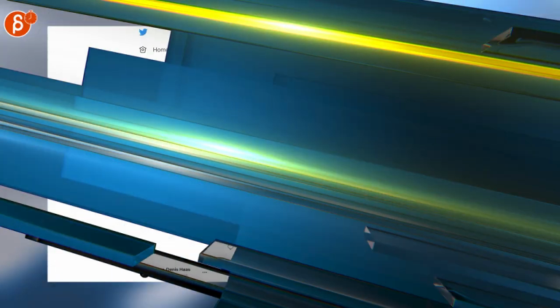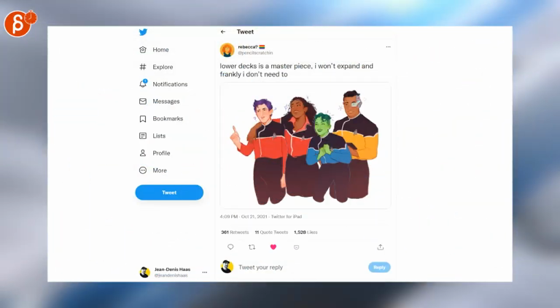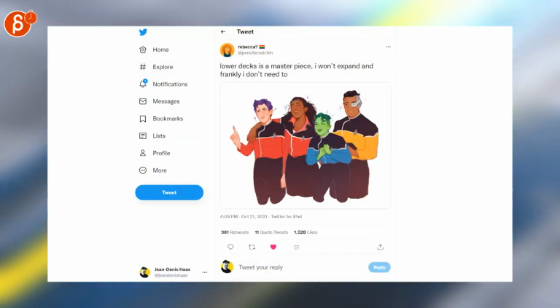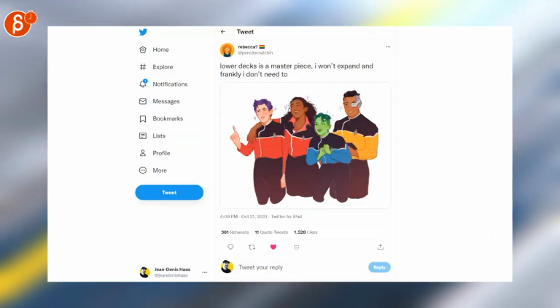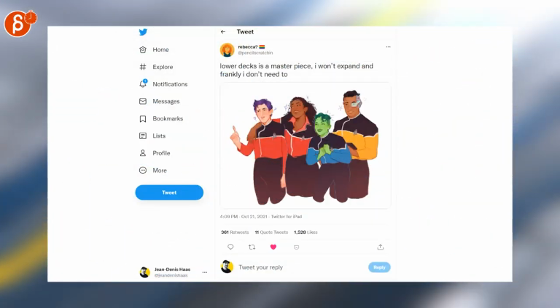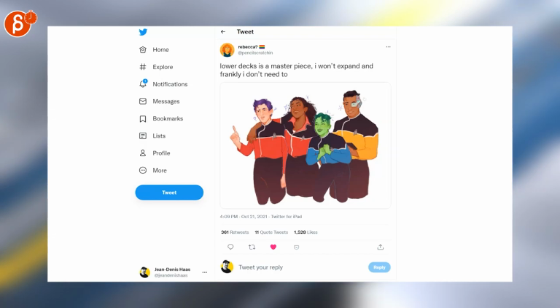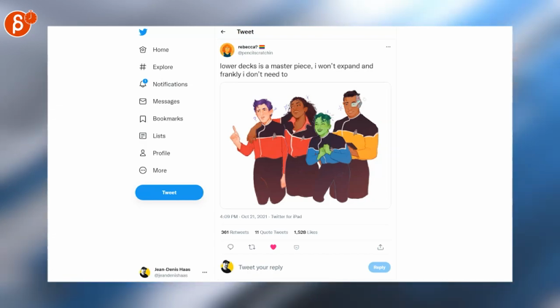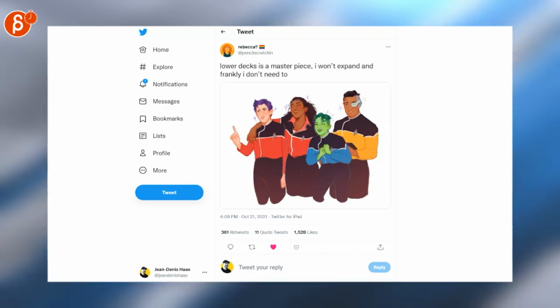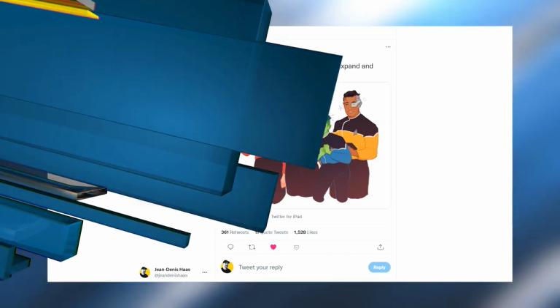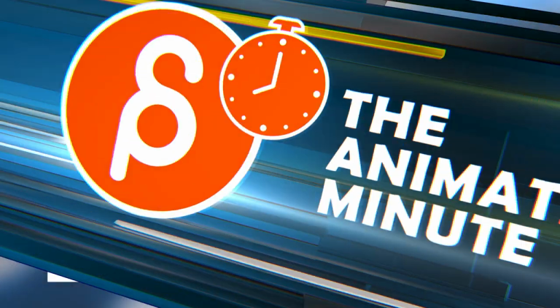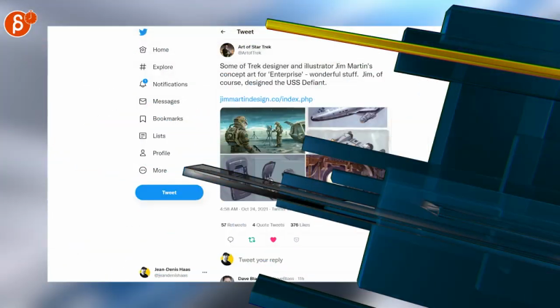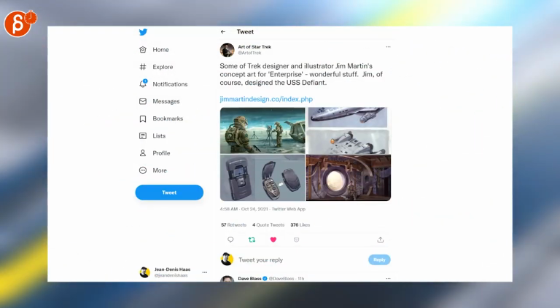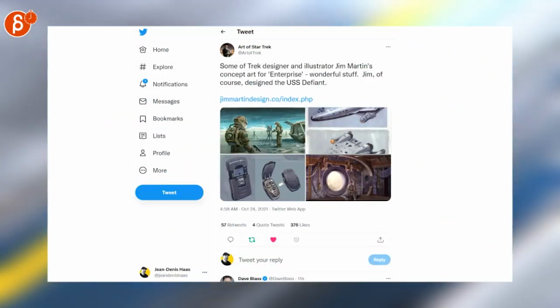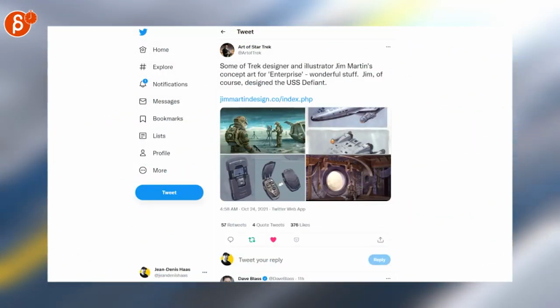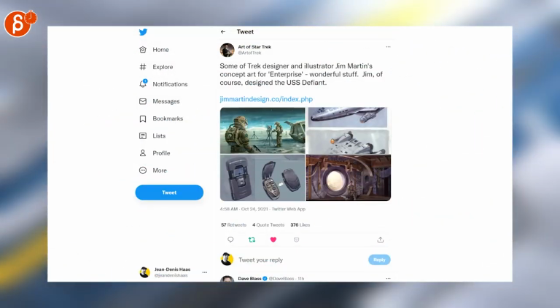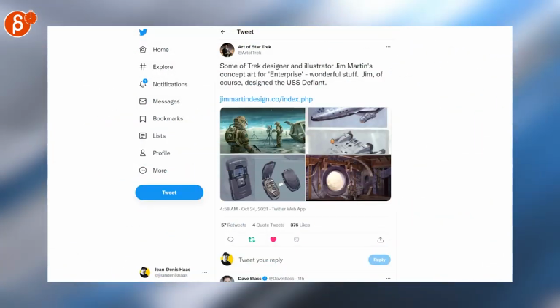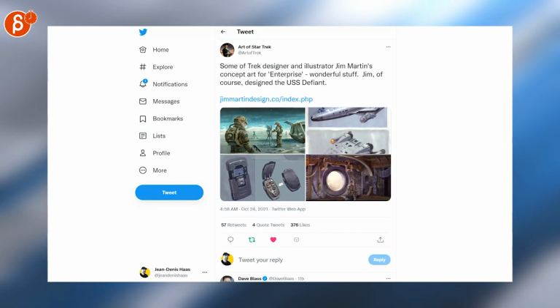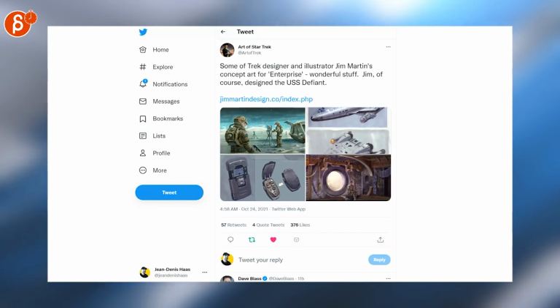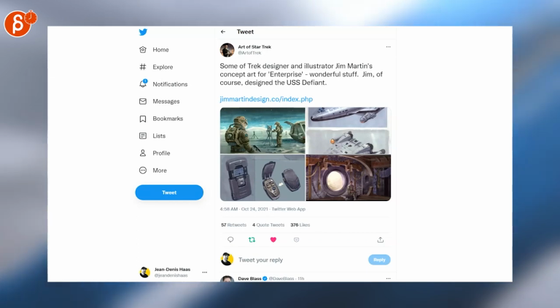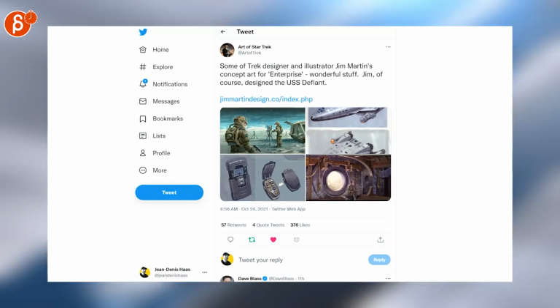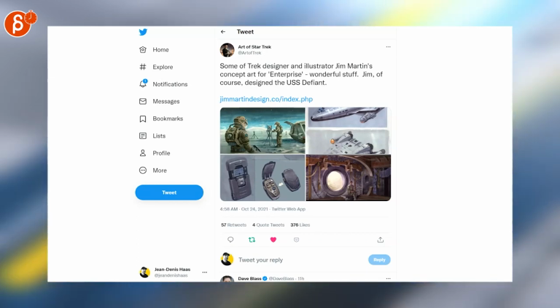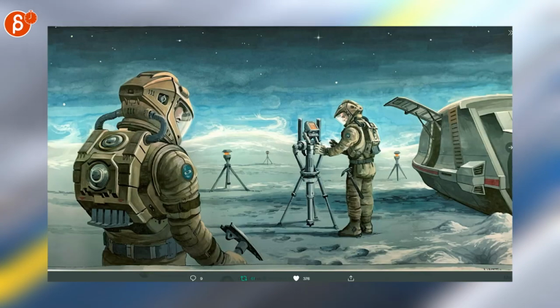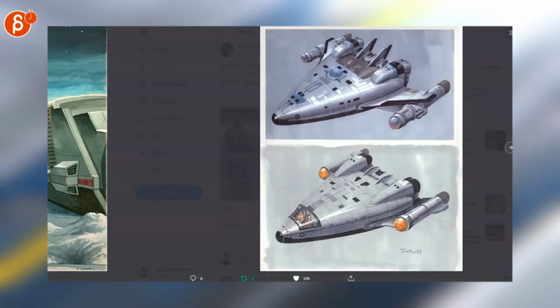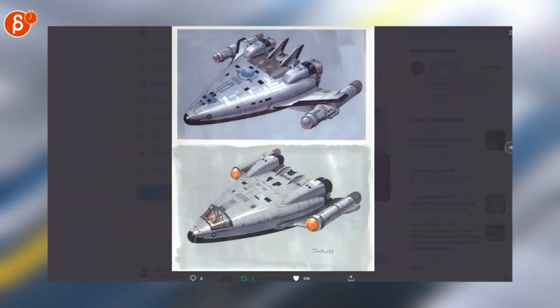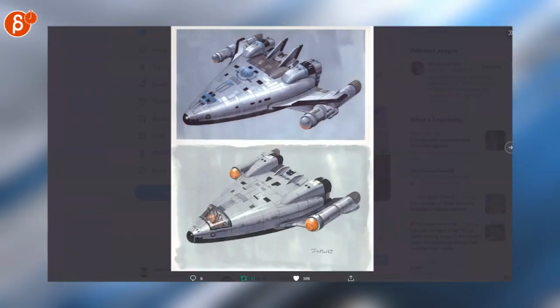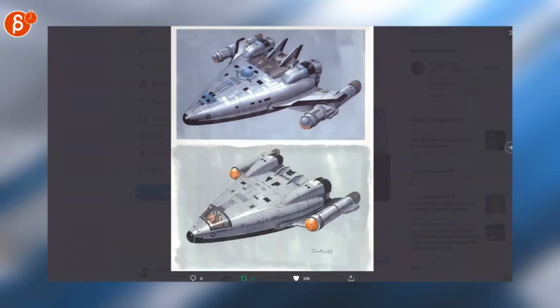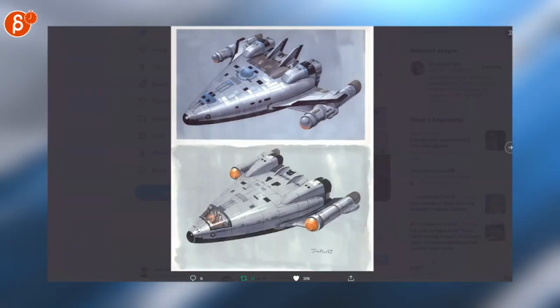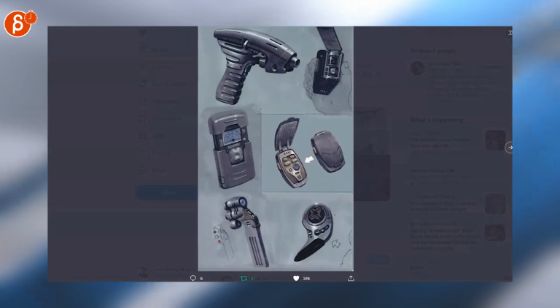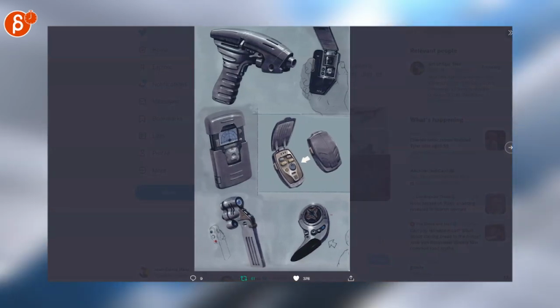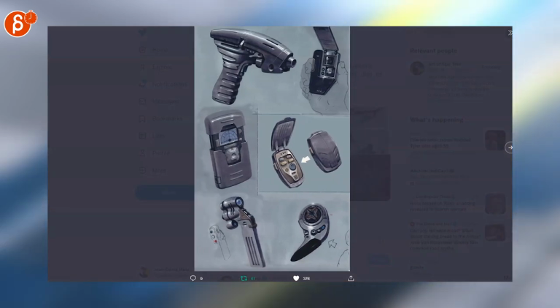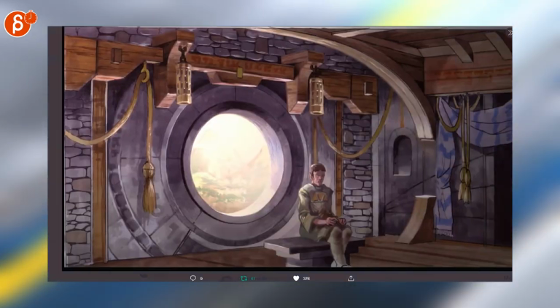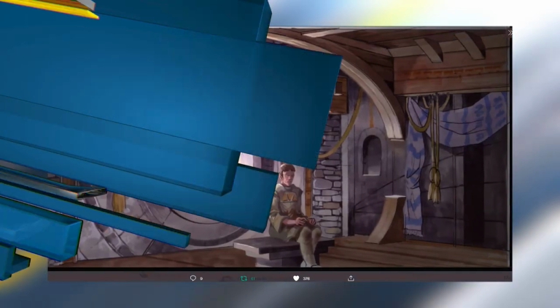That is a cool version of the Lower Decks crew. Also, Lower Decks is awesome. And speaking of Star Trek, here are Star Trek designer Jim Martin's illustrated concept art for Enterprise. I love these. Tech stuff is always neat.